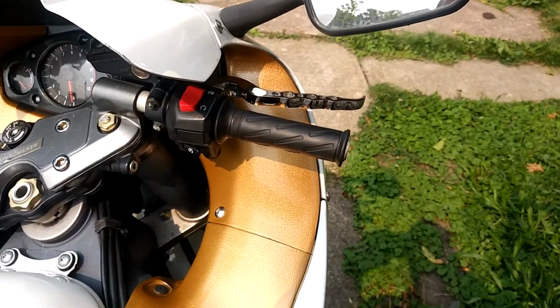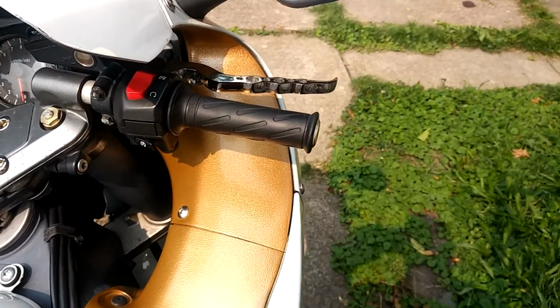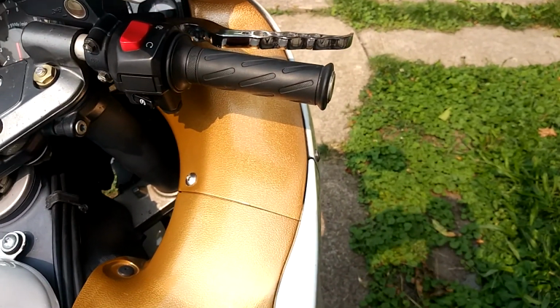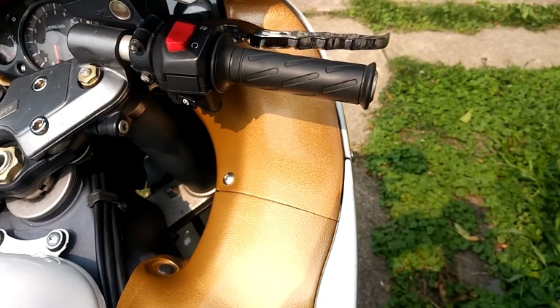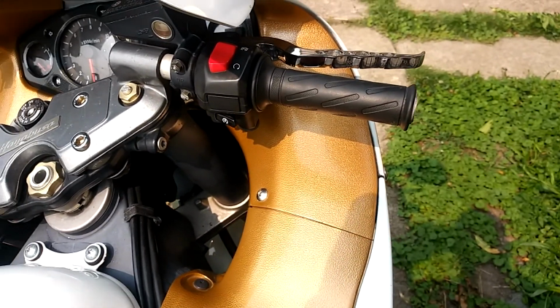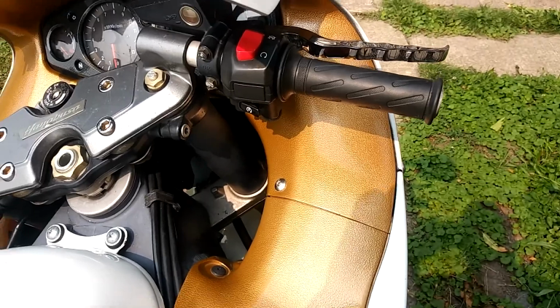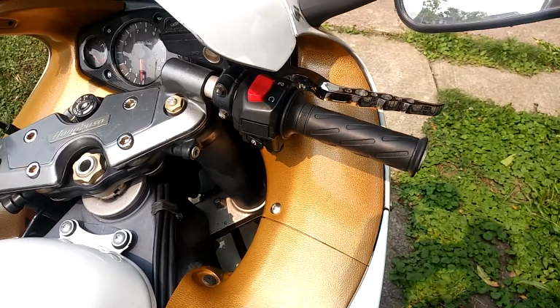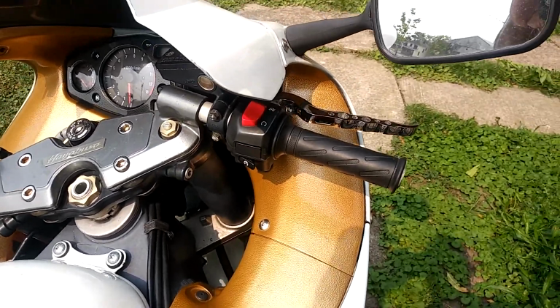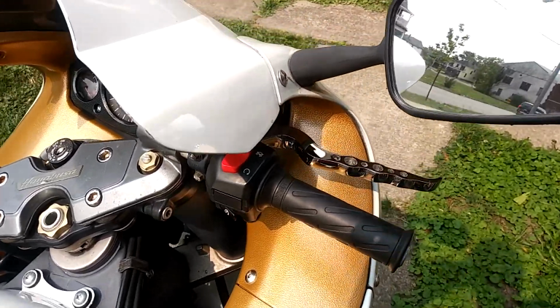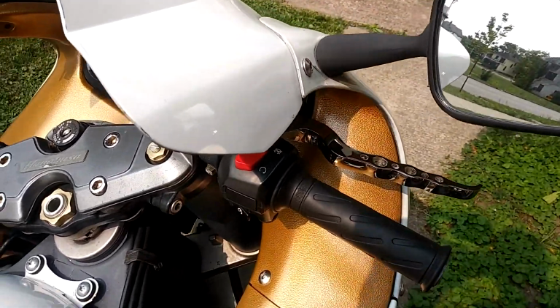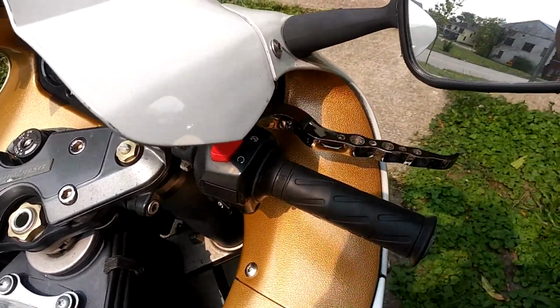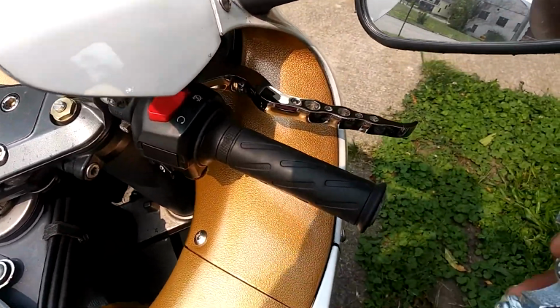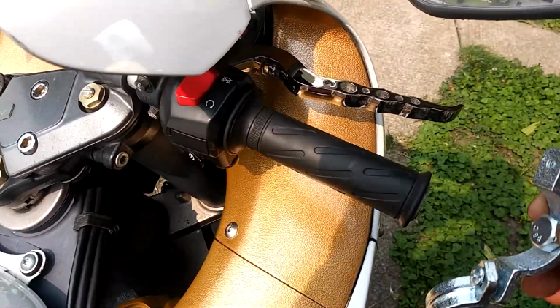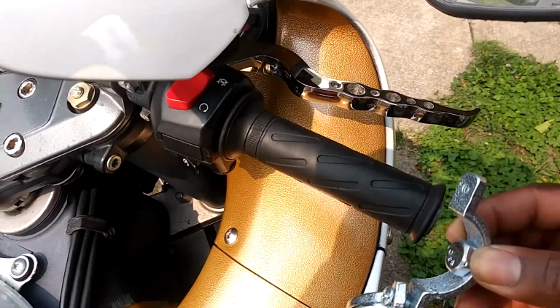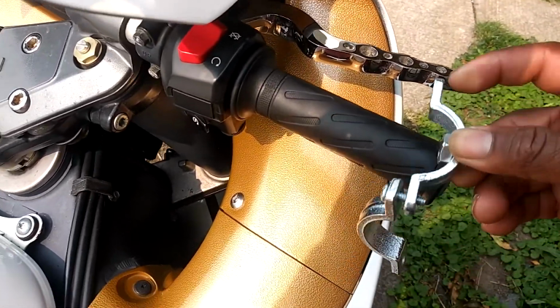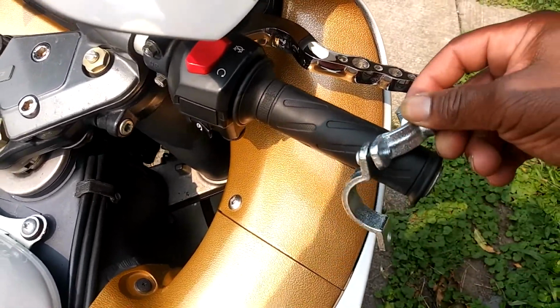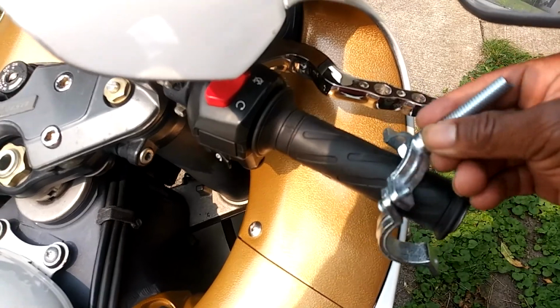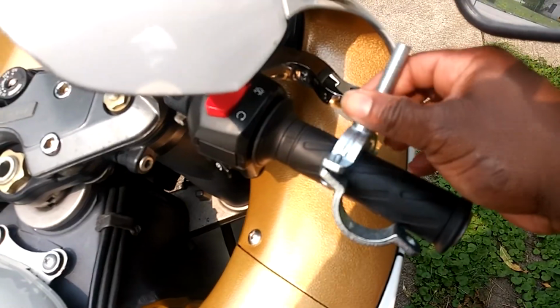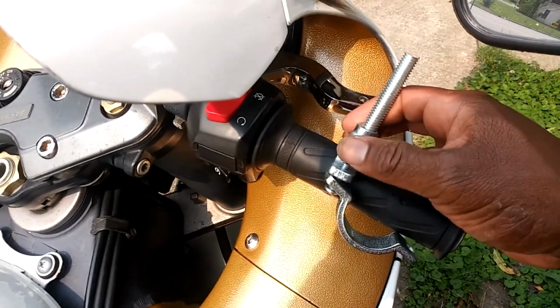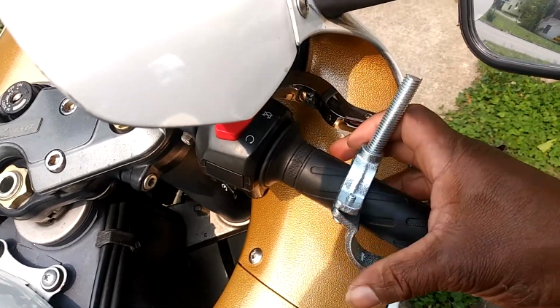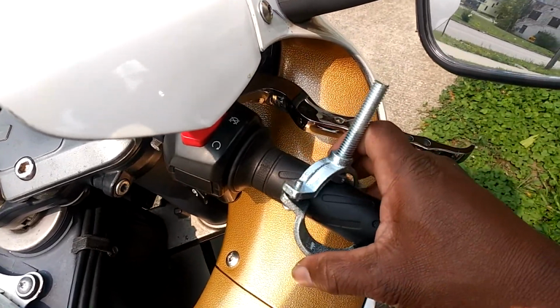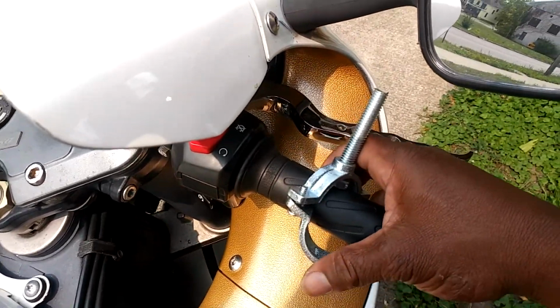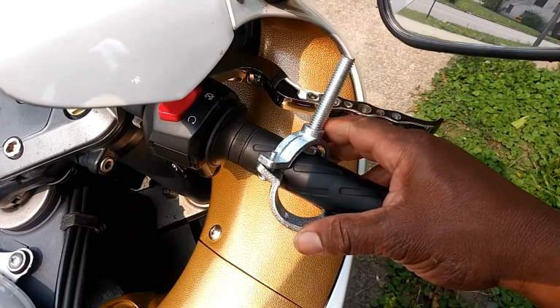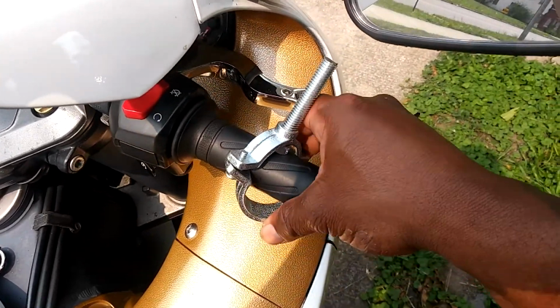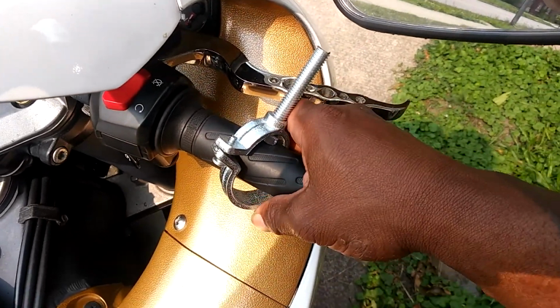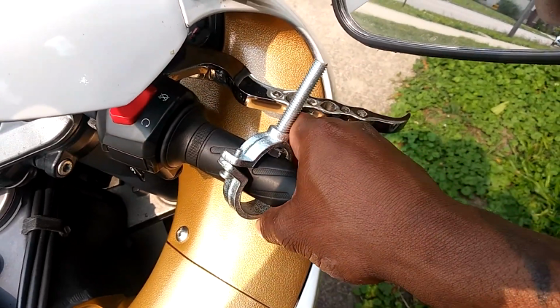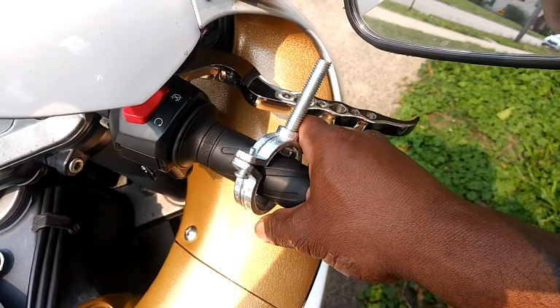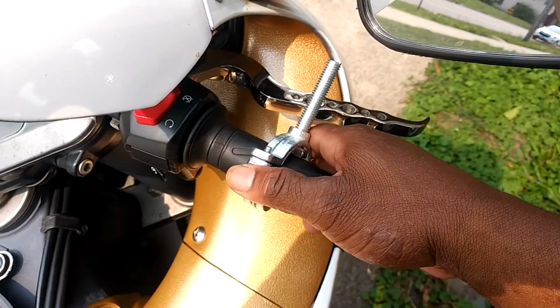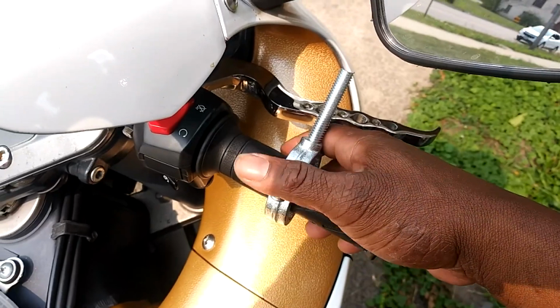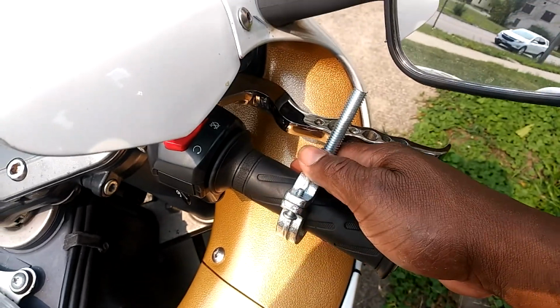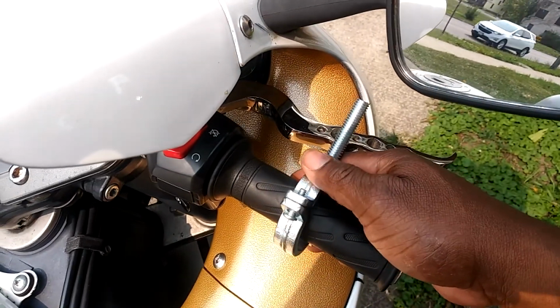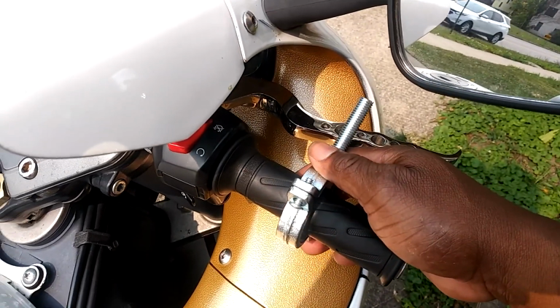Okay ladies and gentlemen, it is windy out here. So I said it's a good idea and a bad idea, but in order to get this on — as you see — you just clamp it on your grip and run your screw down.